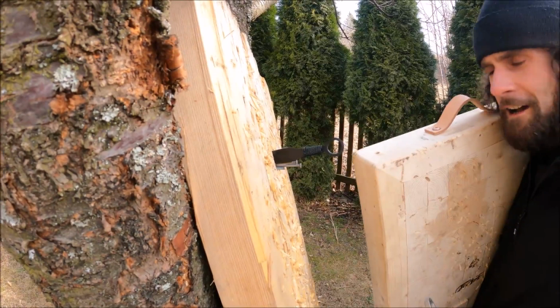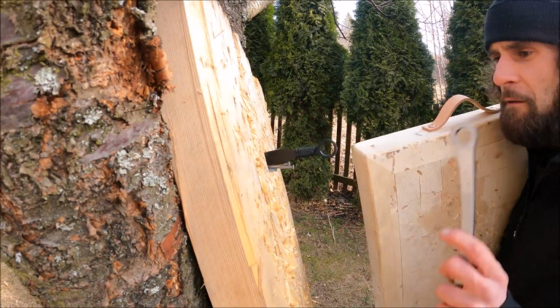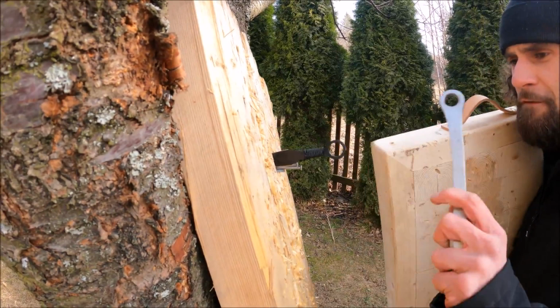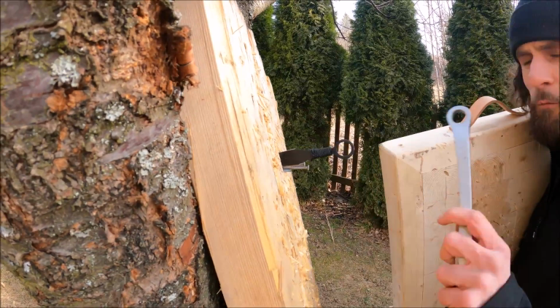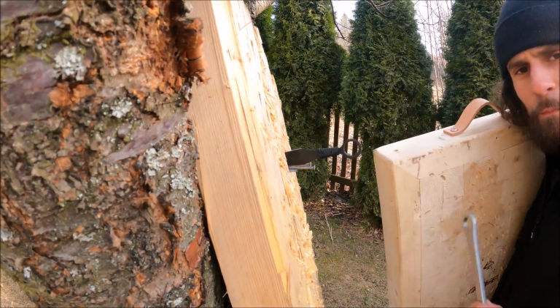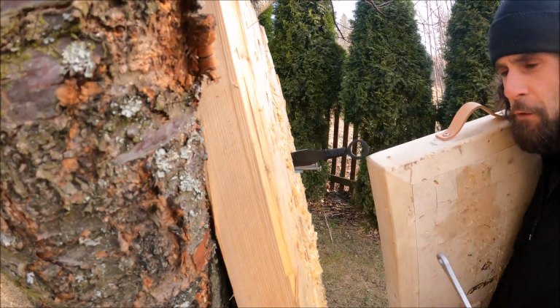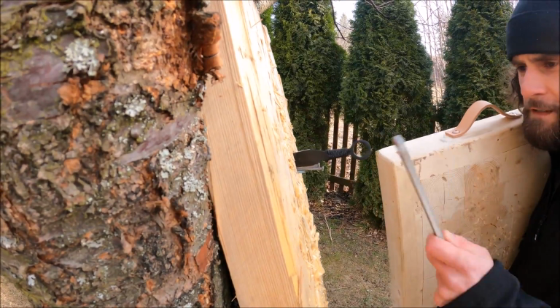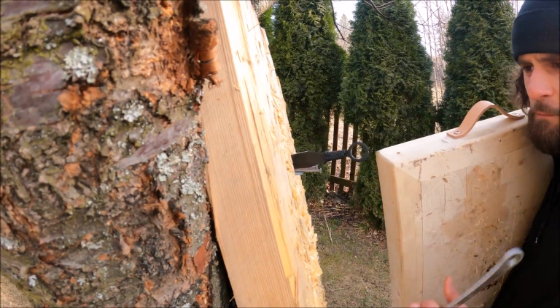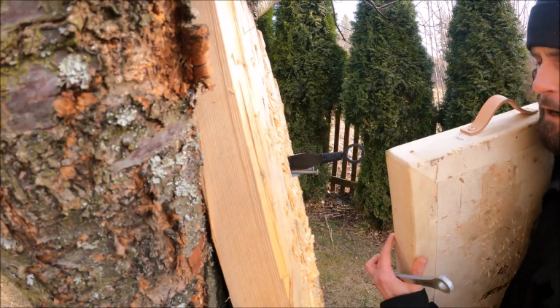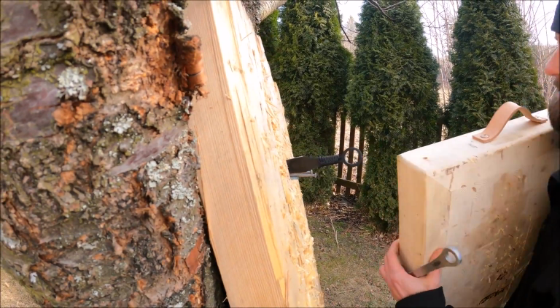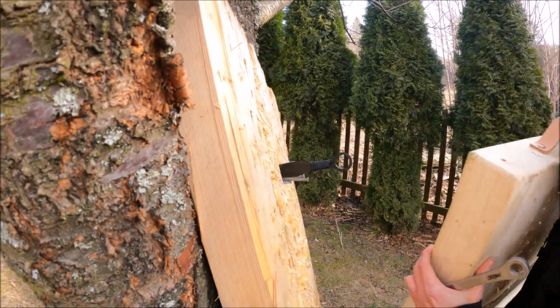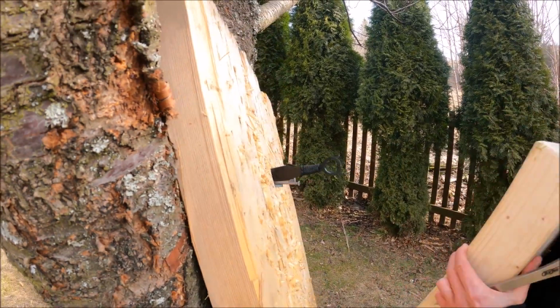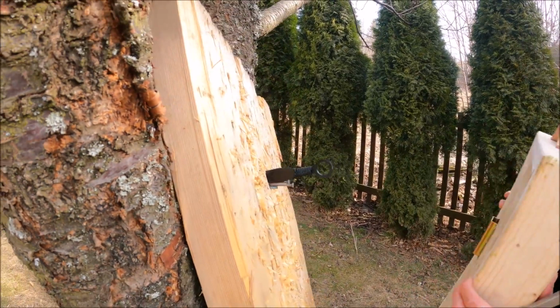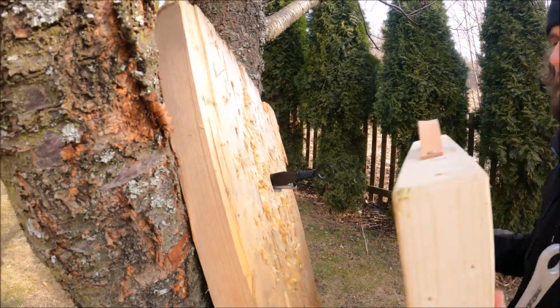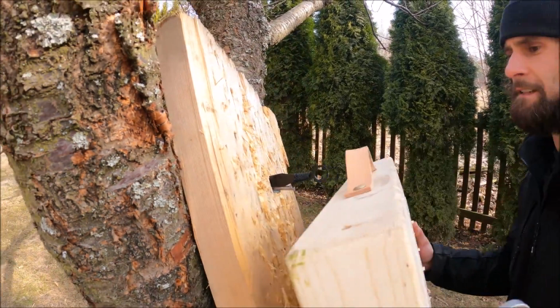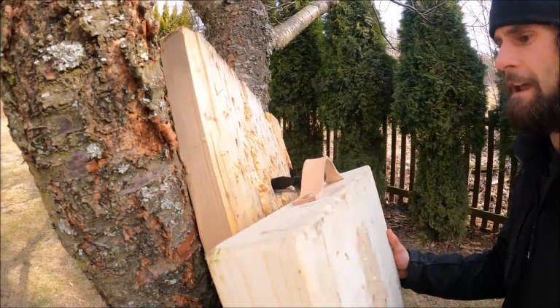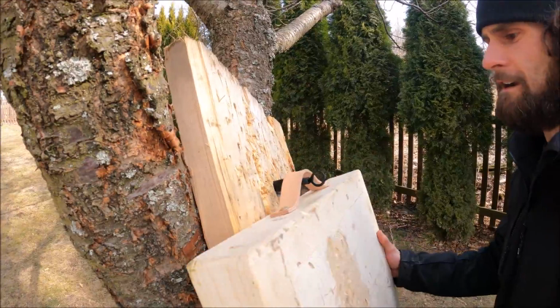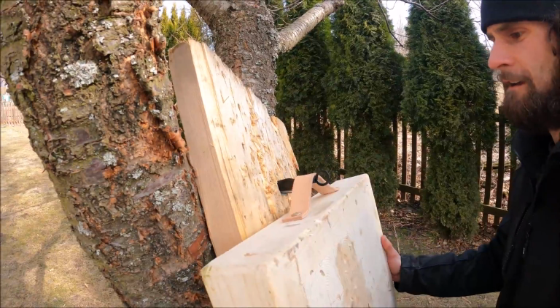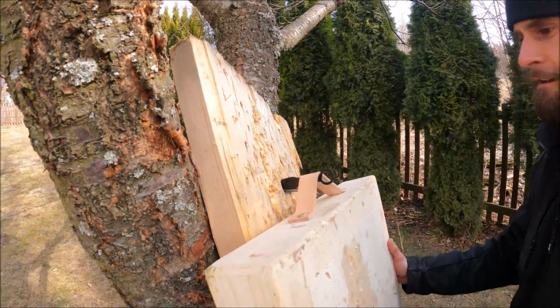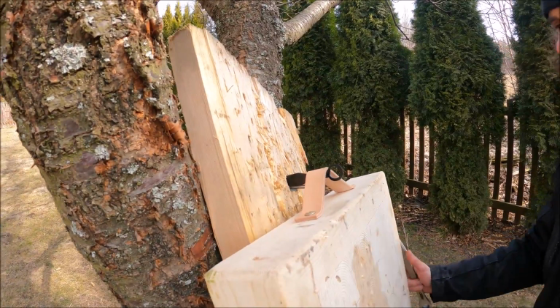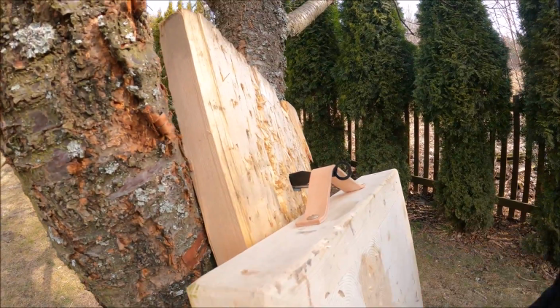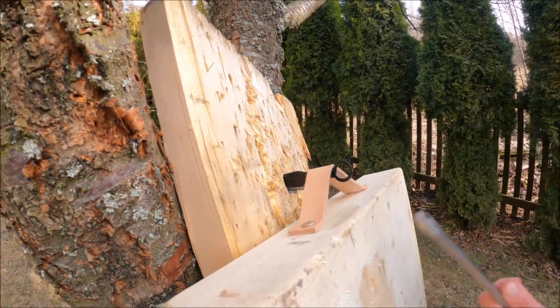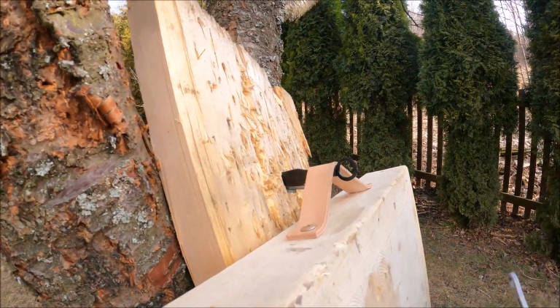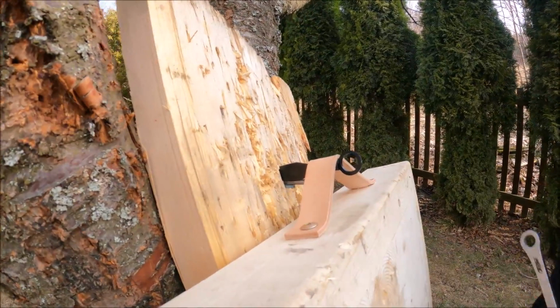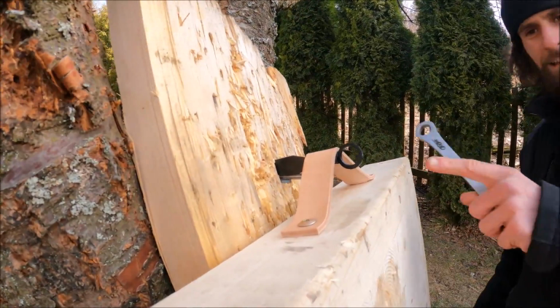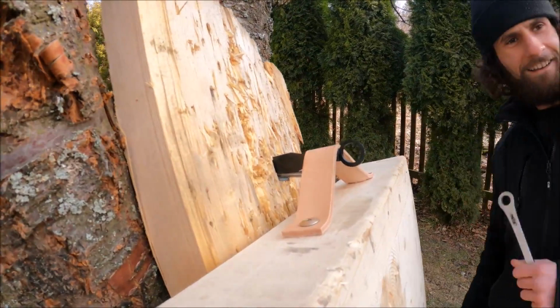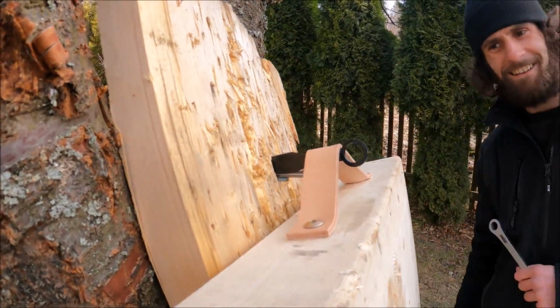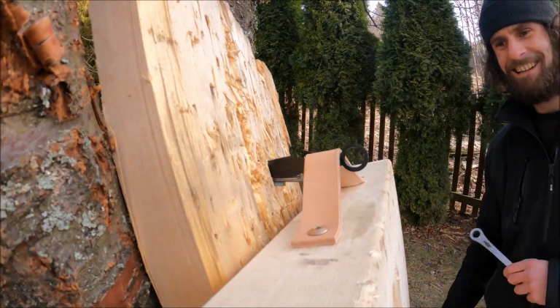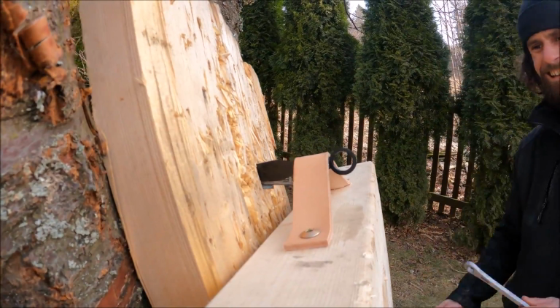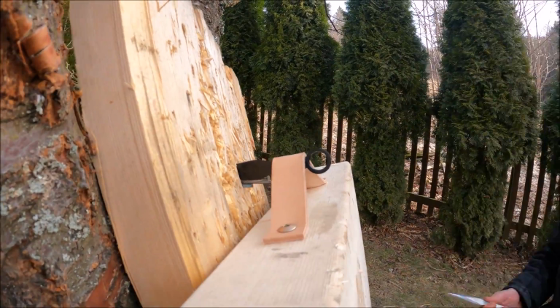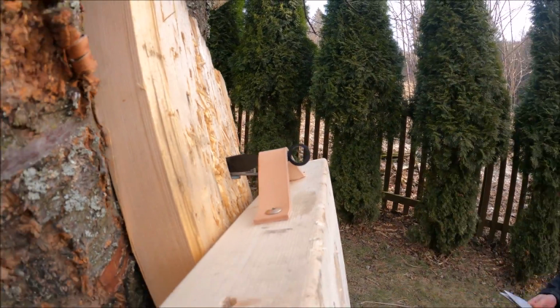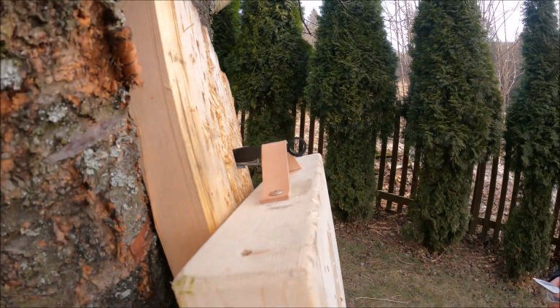Maybe I found a purpose for these cheap kunai — you can use them as a hanger for our targets!